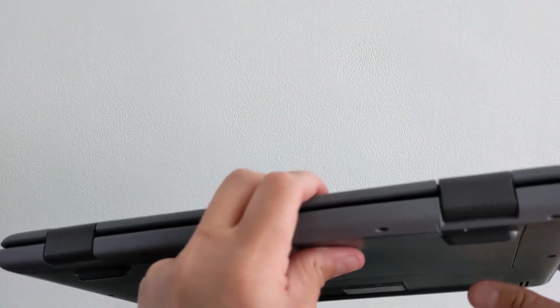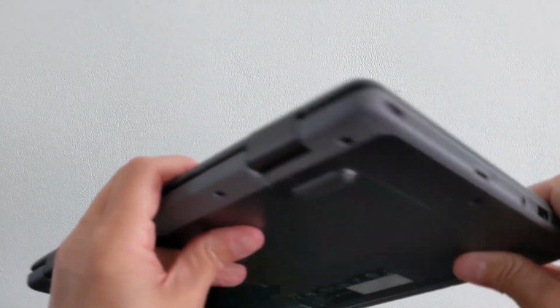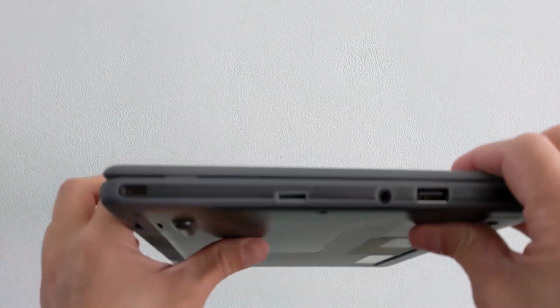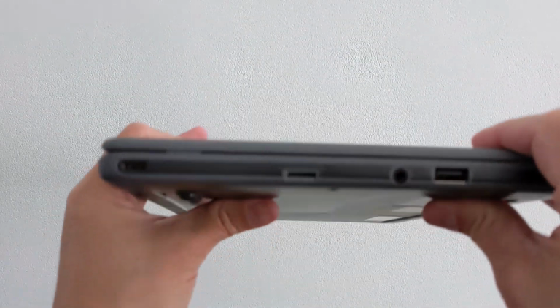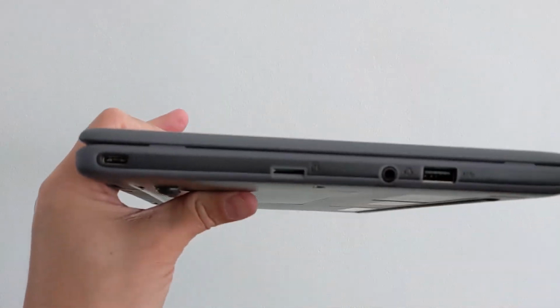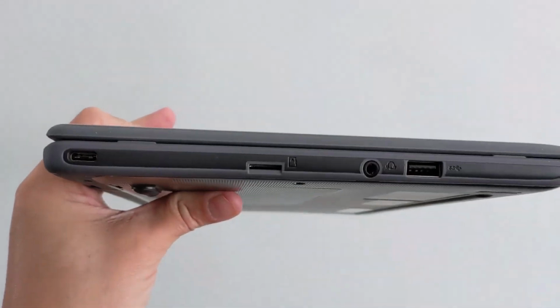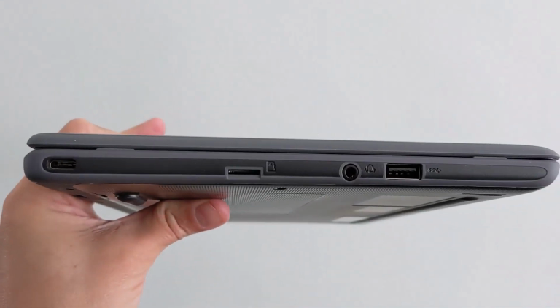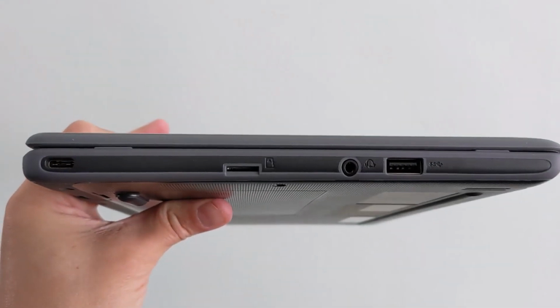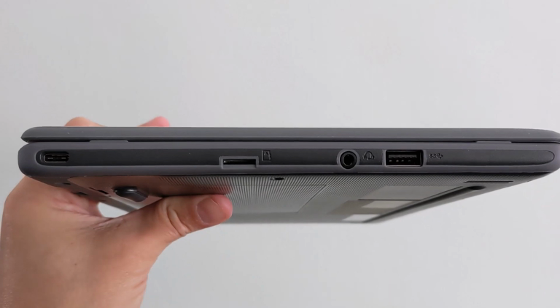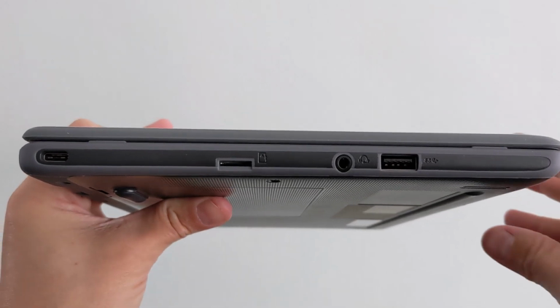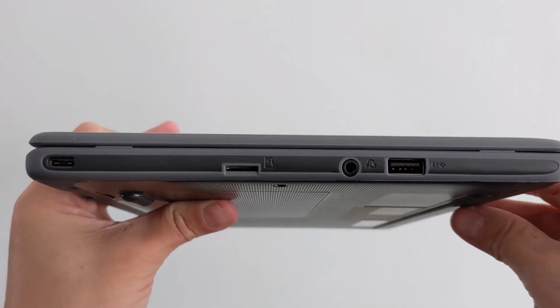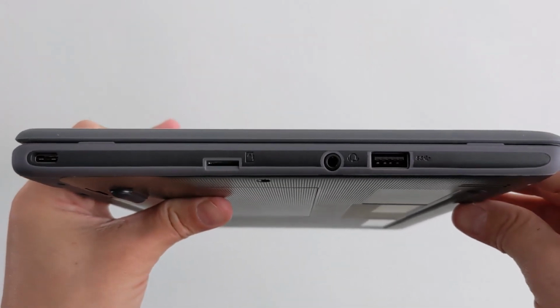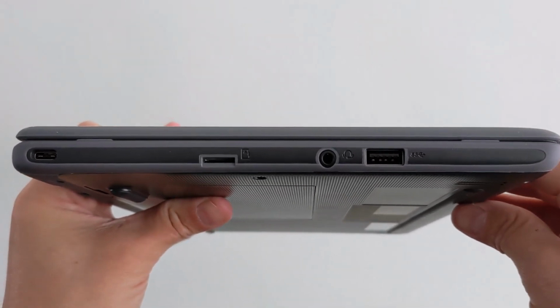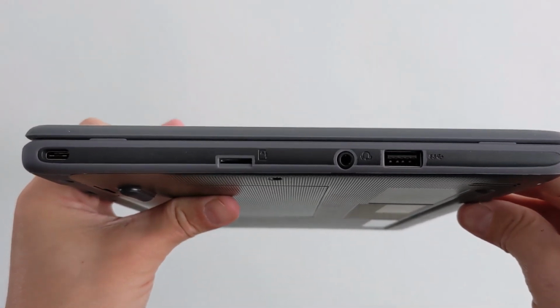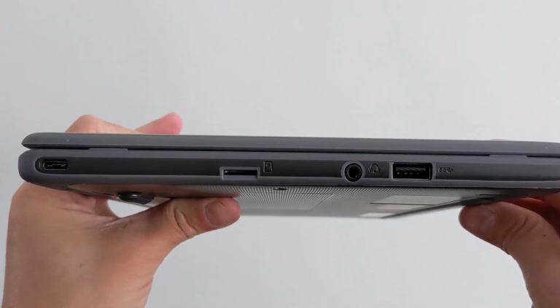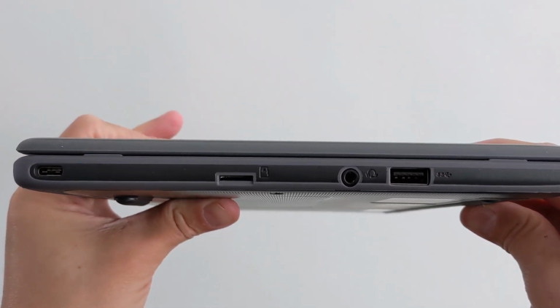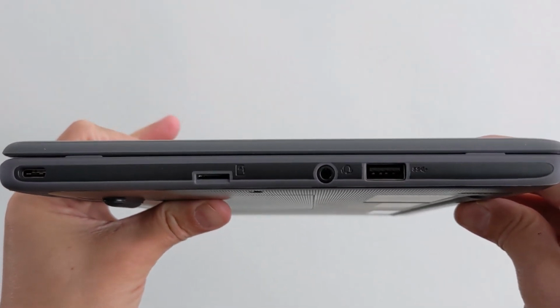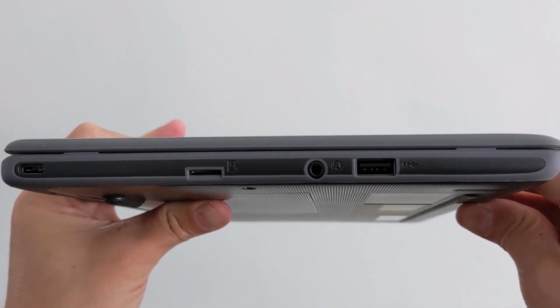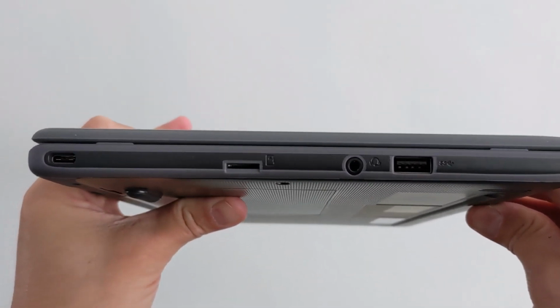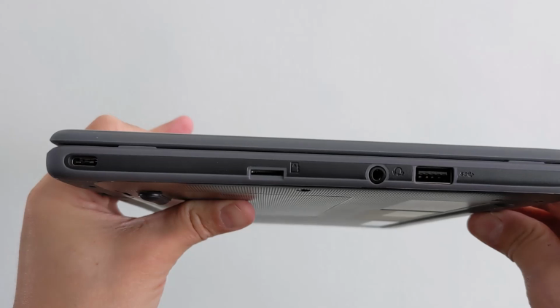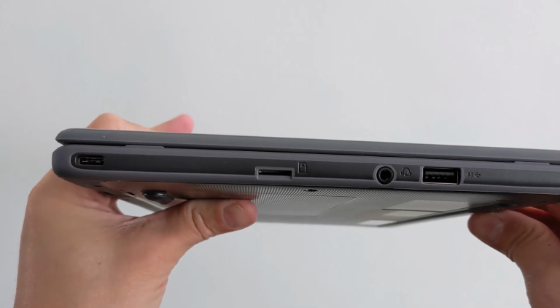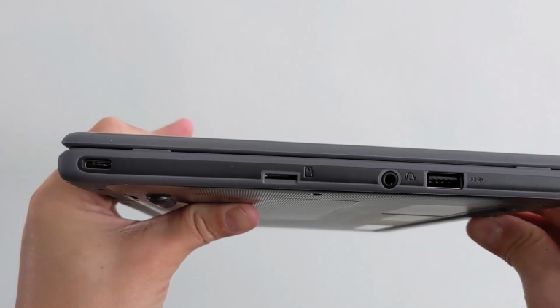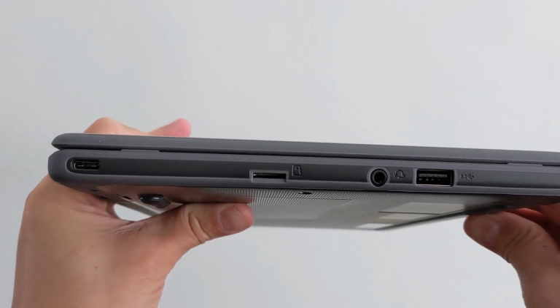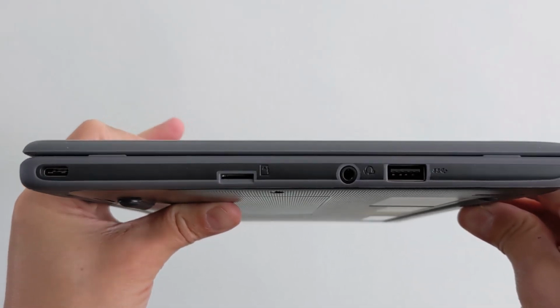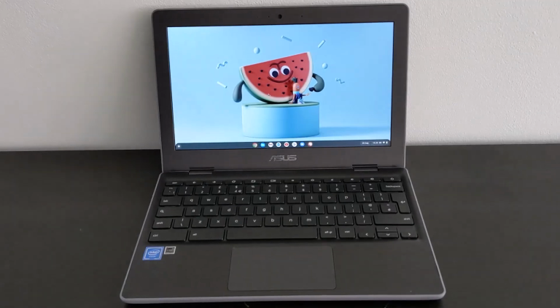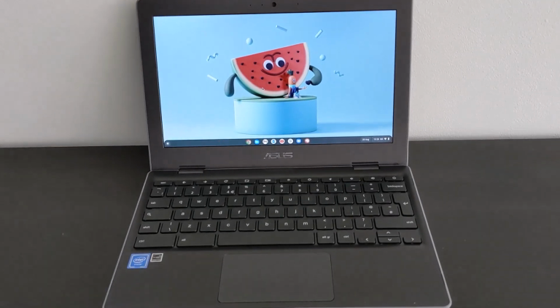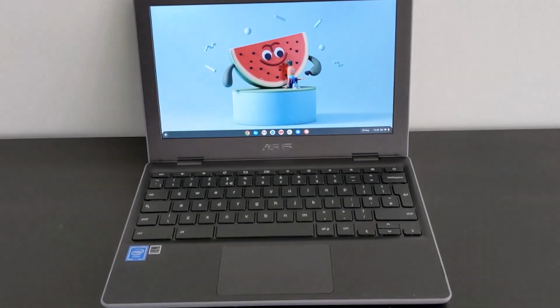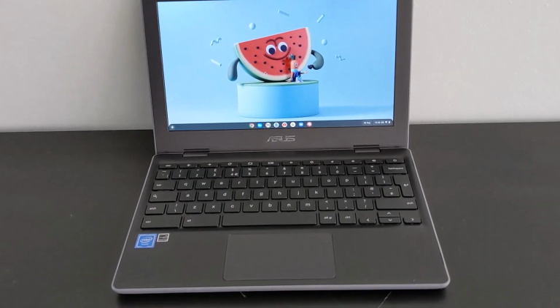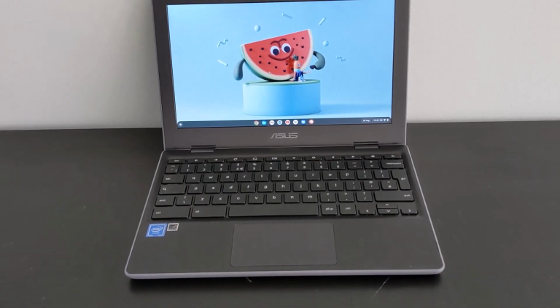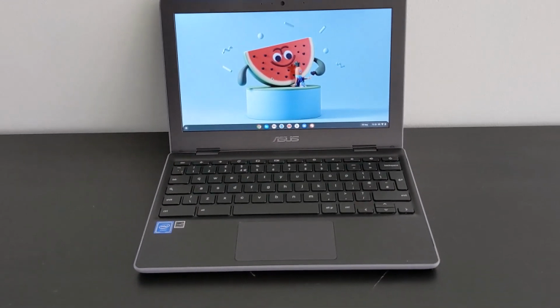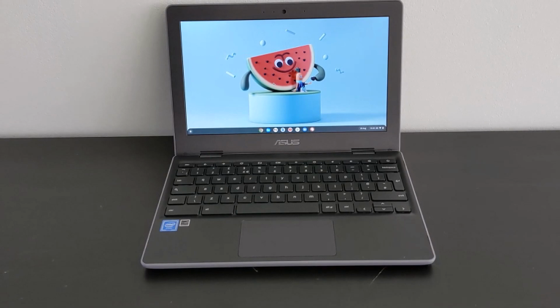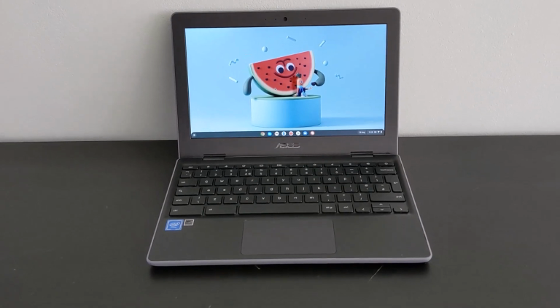Over on the left you've got a second USB-C port, a micro SD card slot, a headphone jack, and a second full-size USB-A port. So a good range of connectivity here — nice to see dual USB-C on a budget model like this so you can charge on either side of your desk. Really practical.